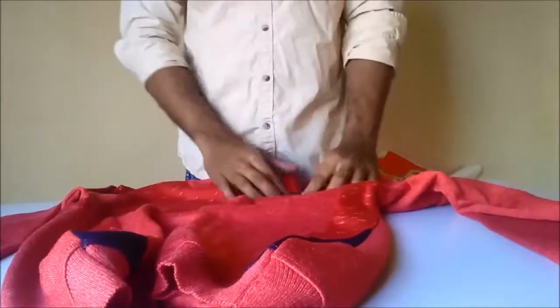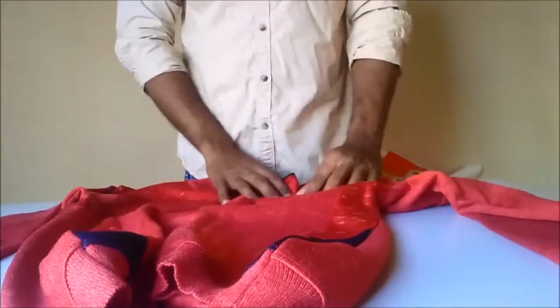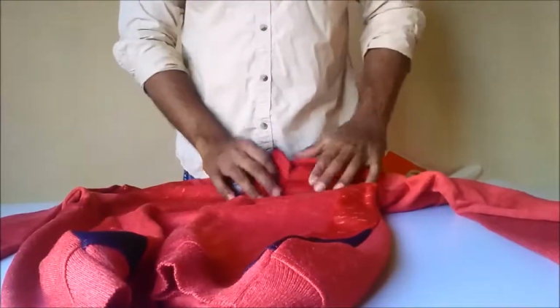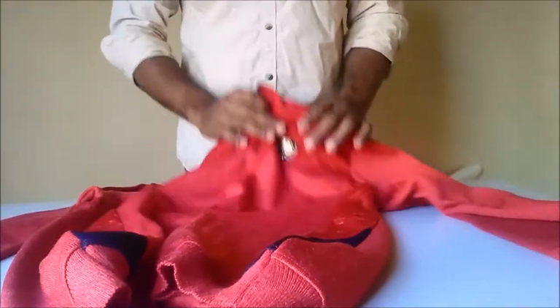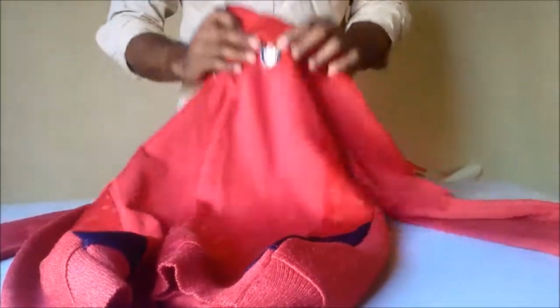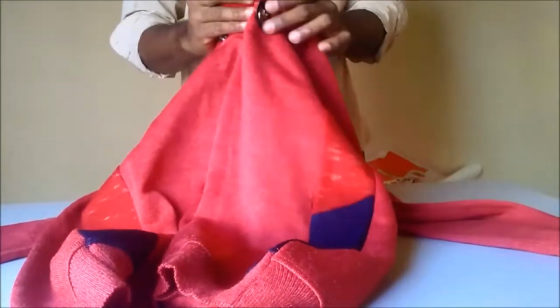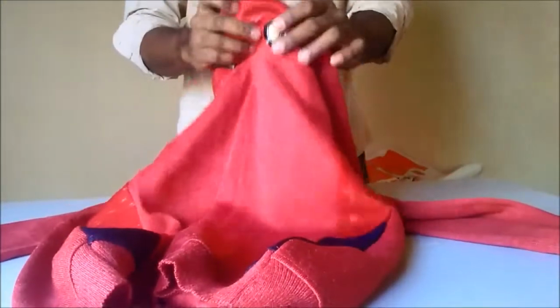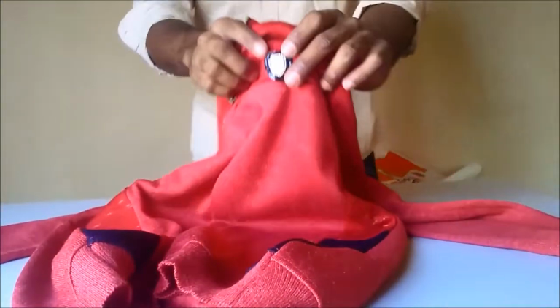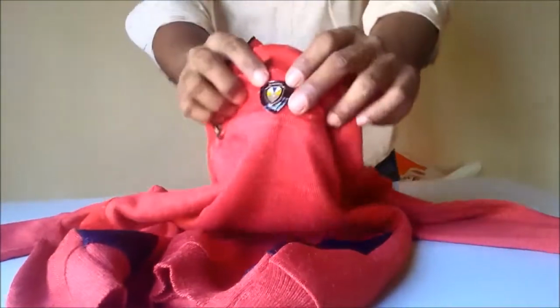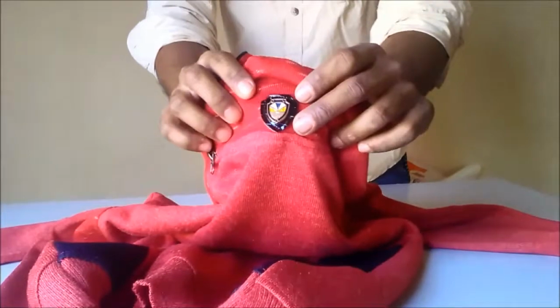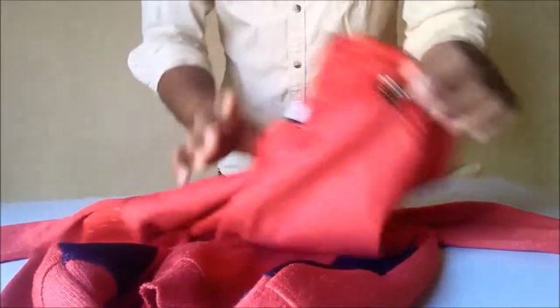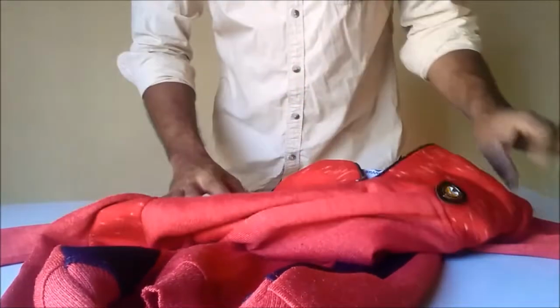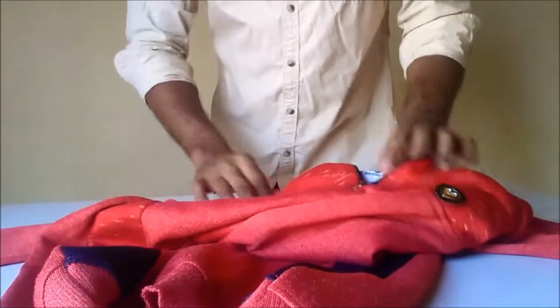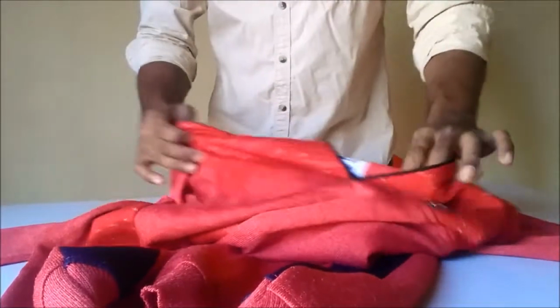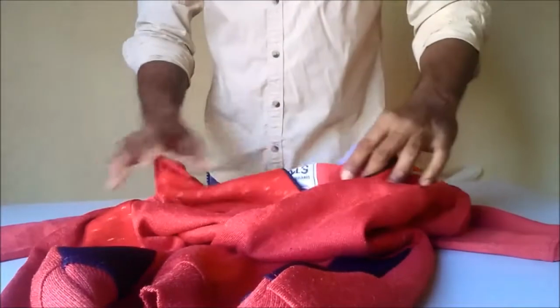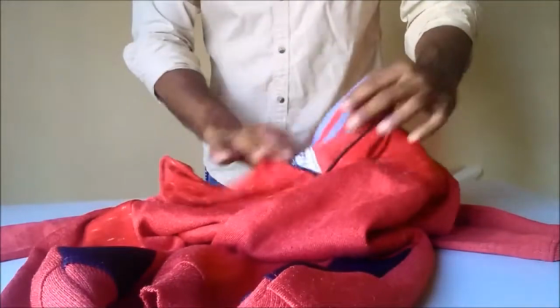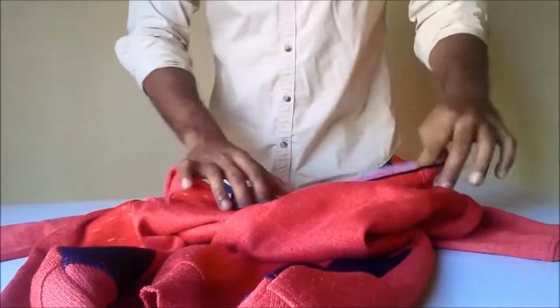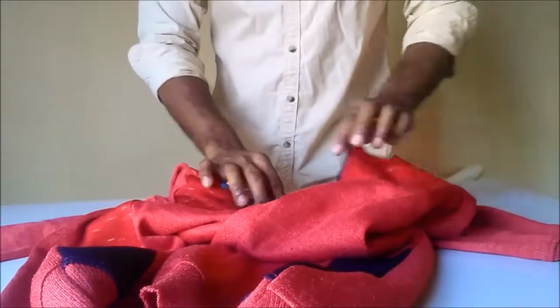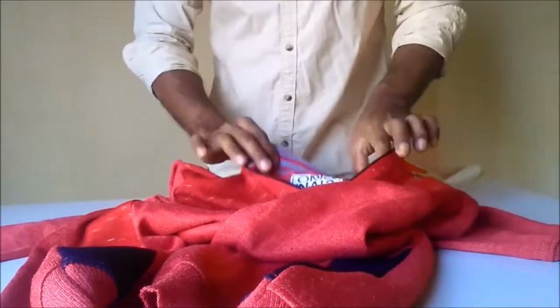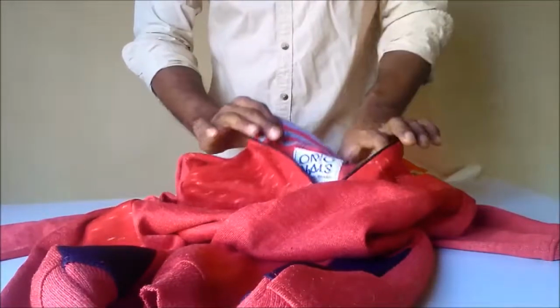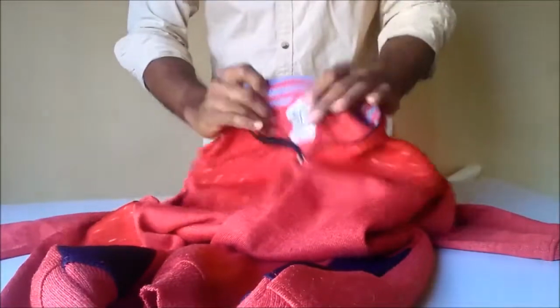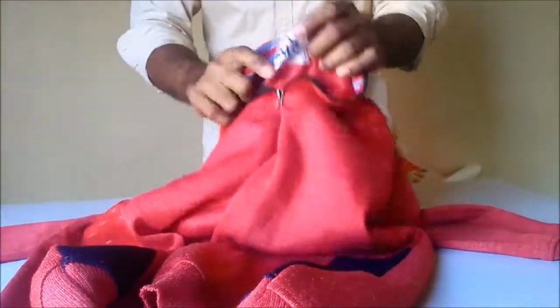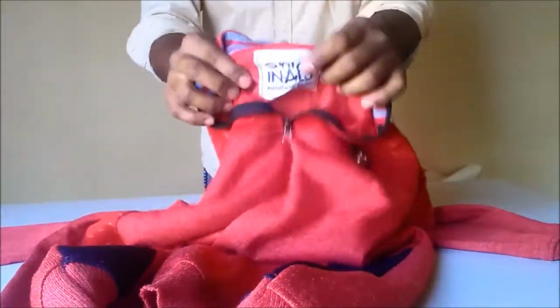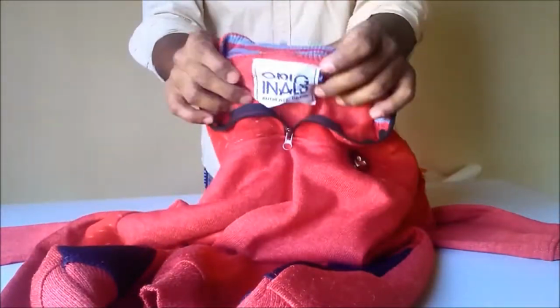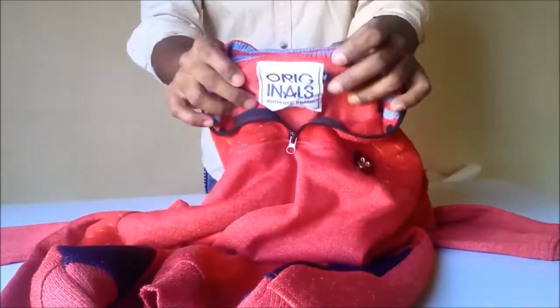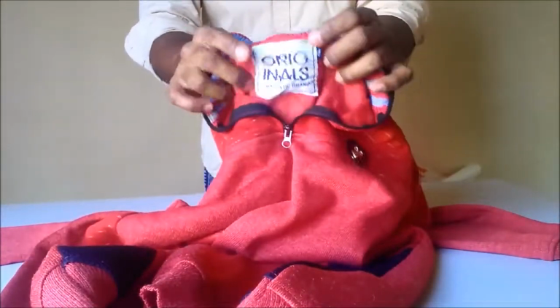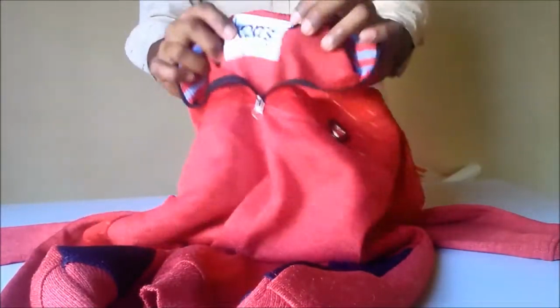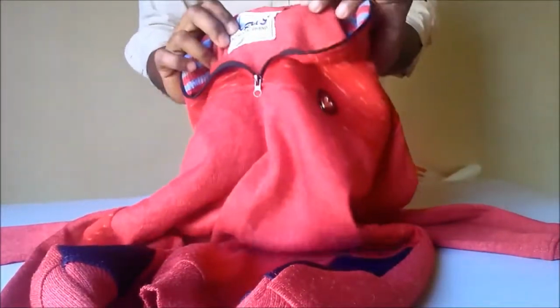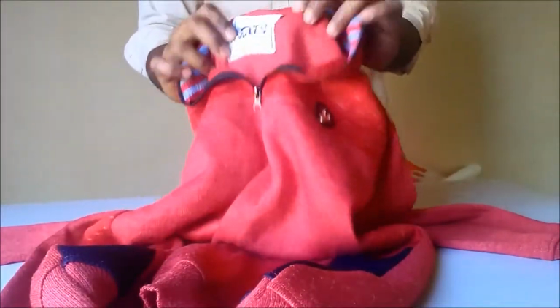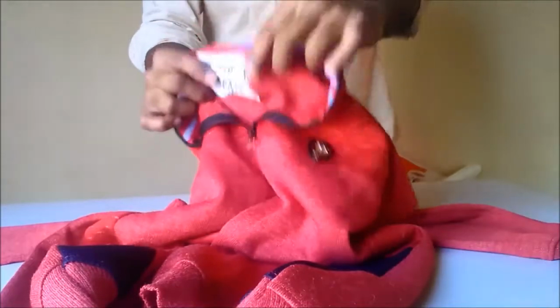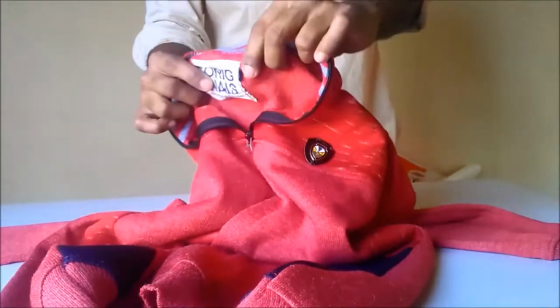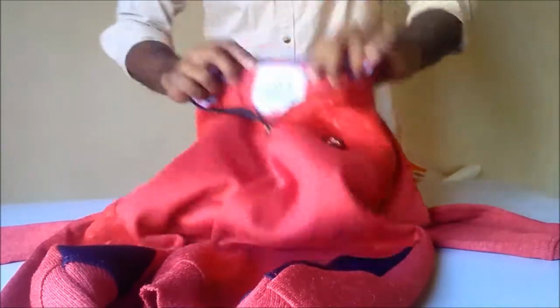There is a logo which is very nice. They stitched the branding here and the size is XL.